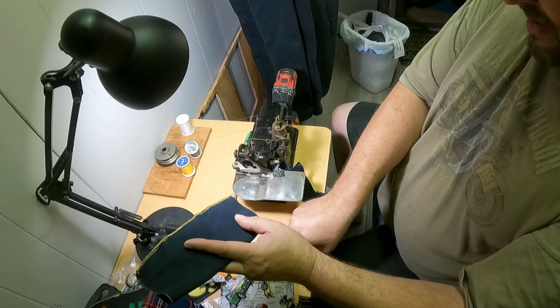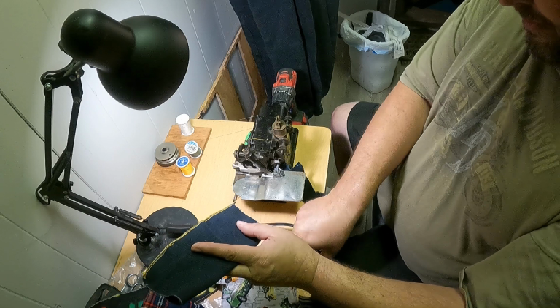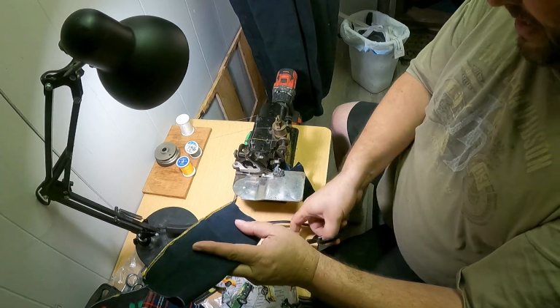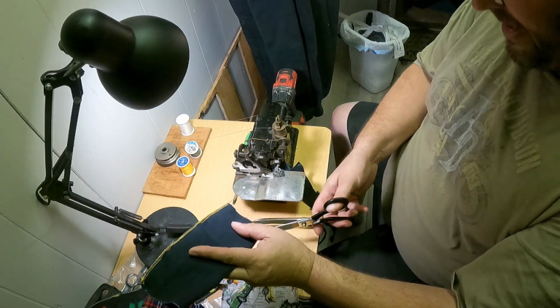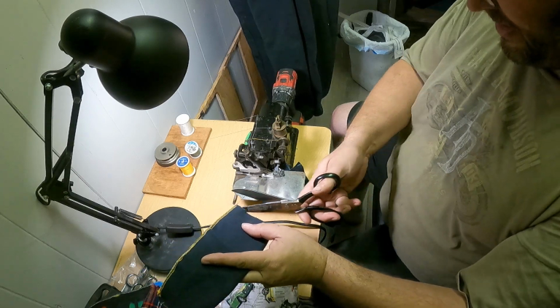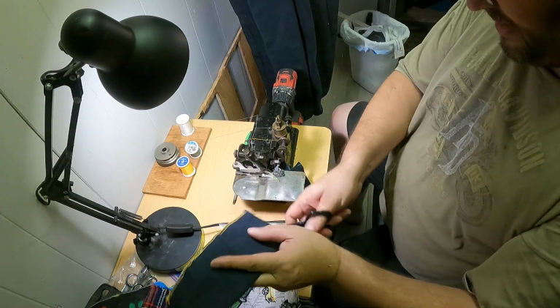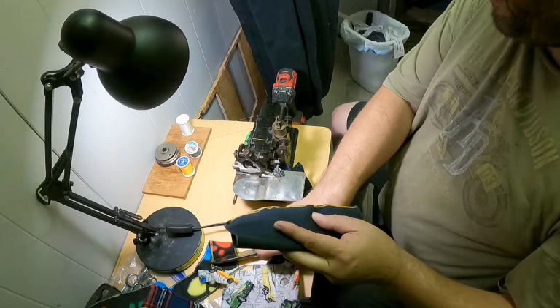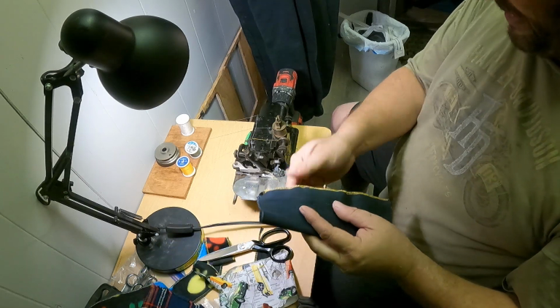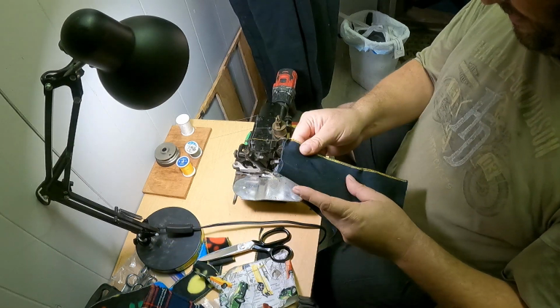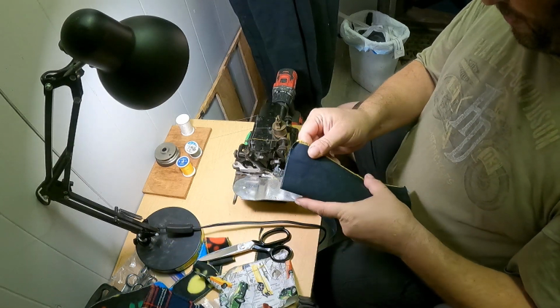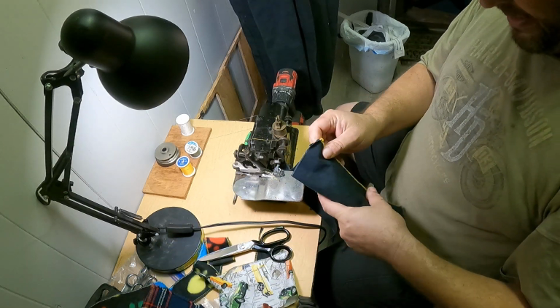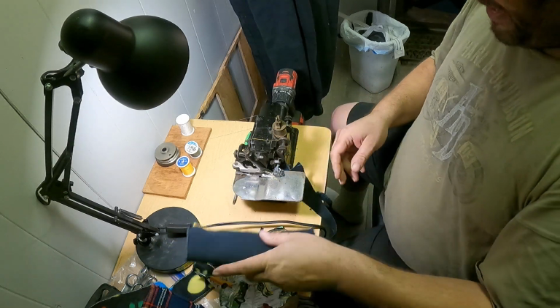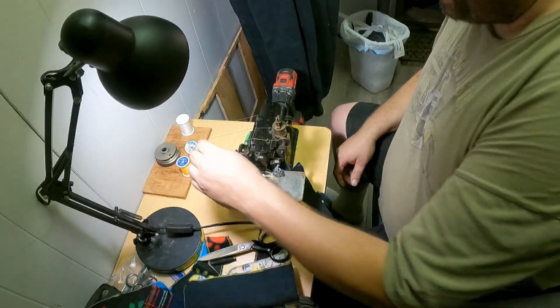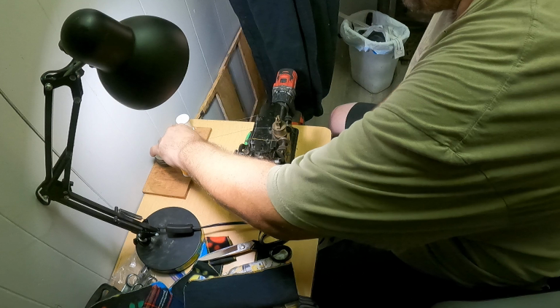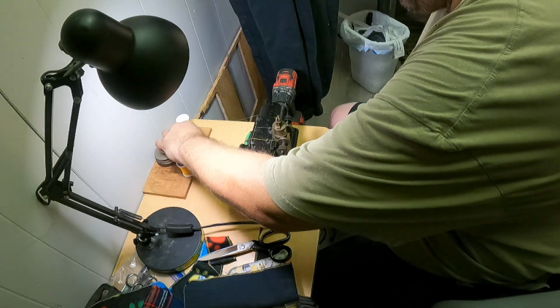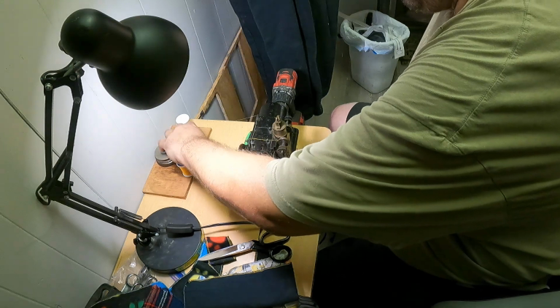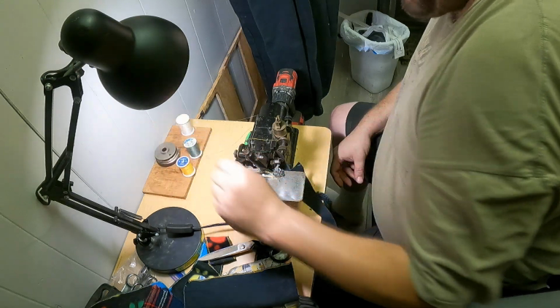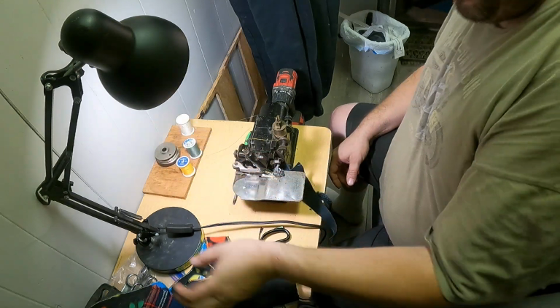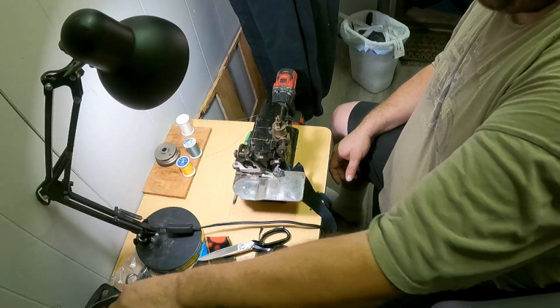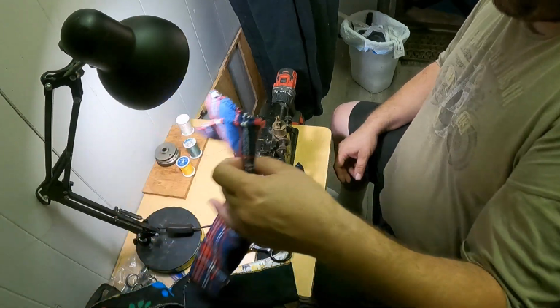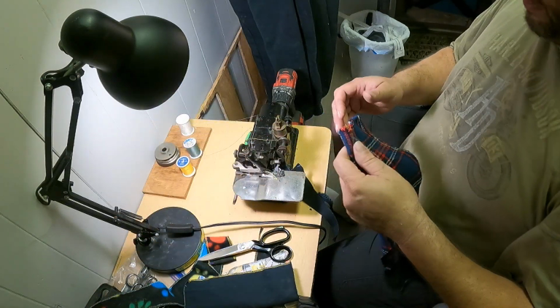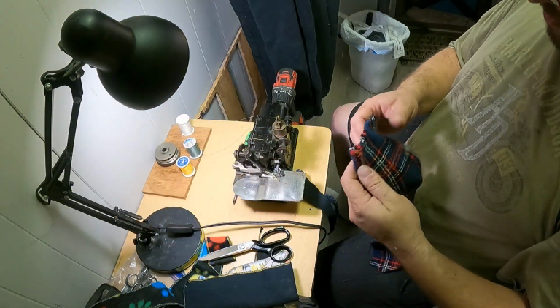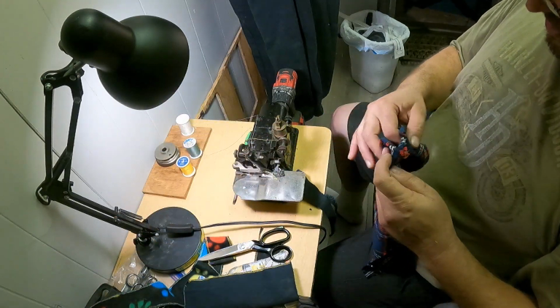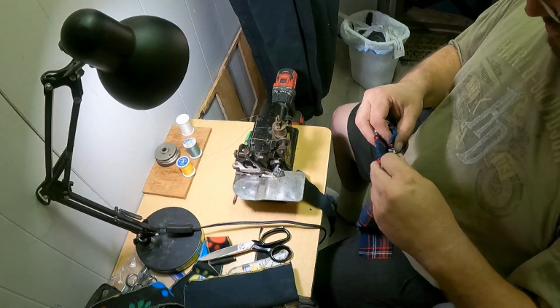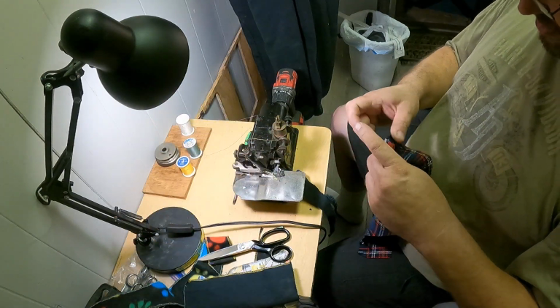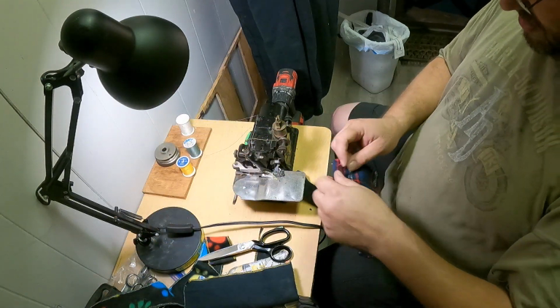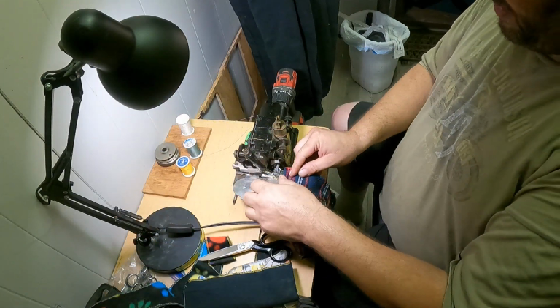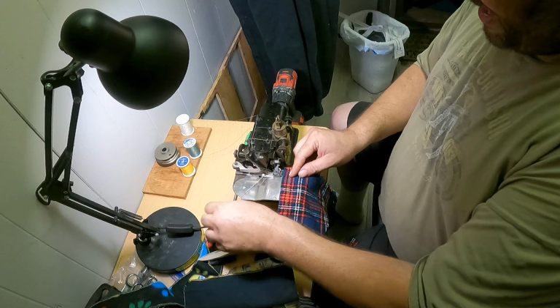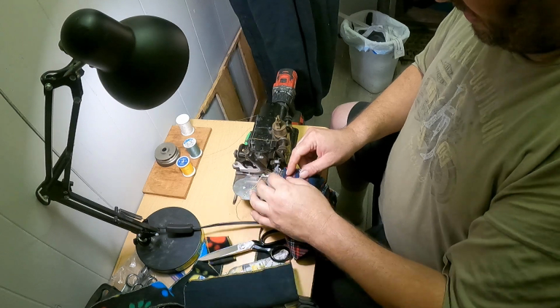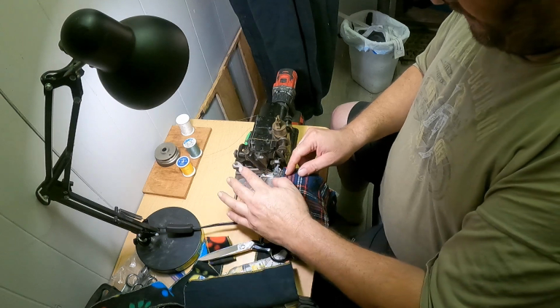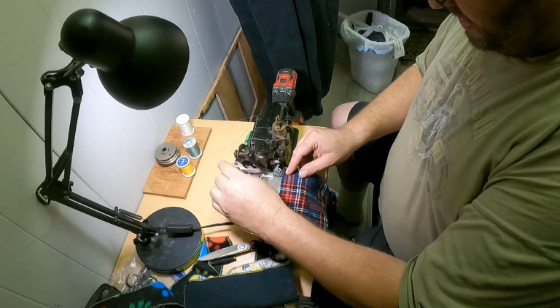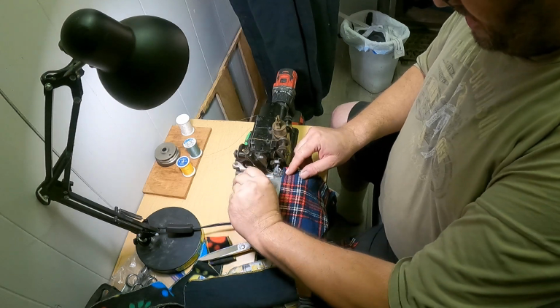Now when it grabs that tension — when that spool back there binds up, it throws the tension off and really messes things up. But hey, this isn't a permanent setup anyway, just kind of having a little bit of fun with this thing today.